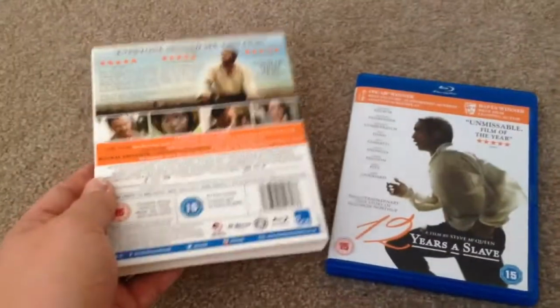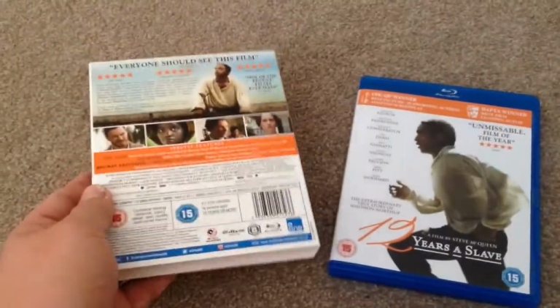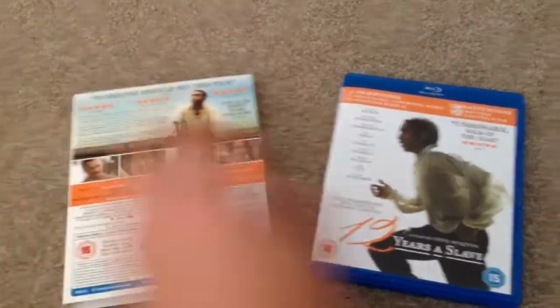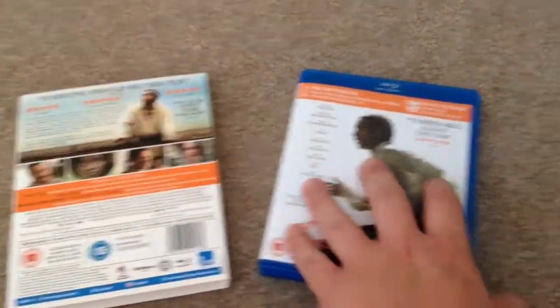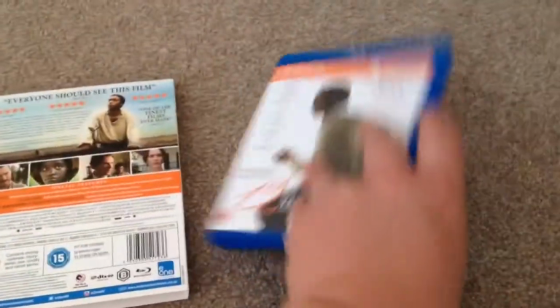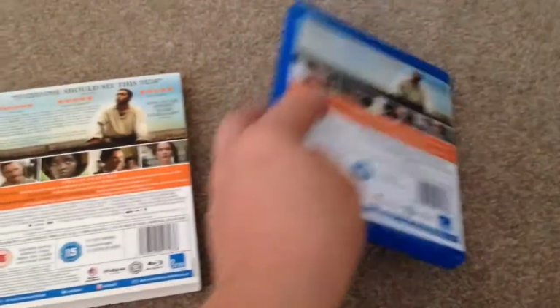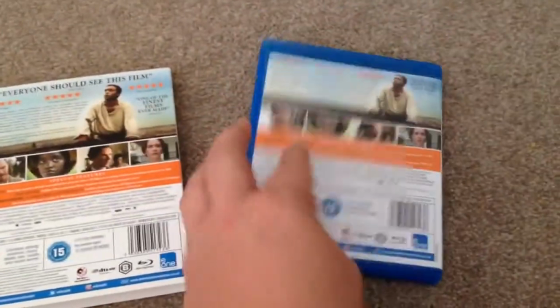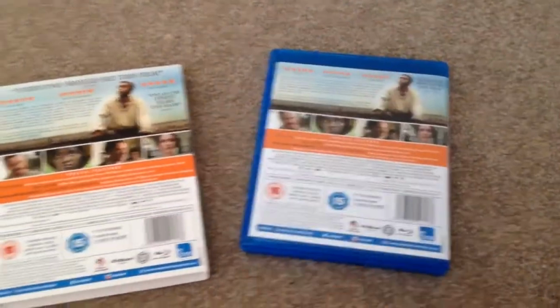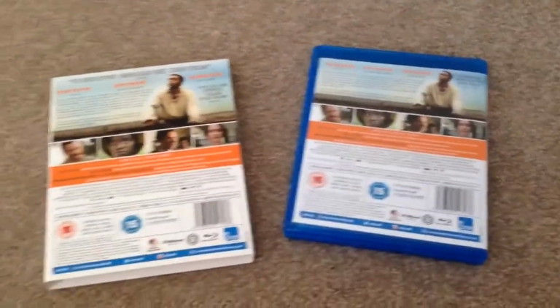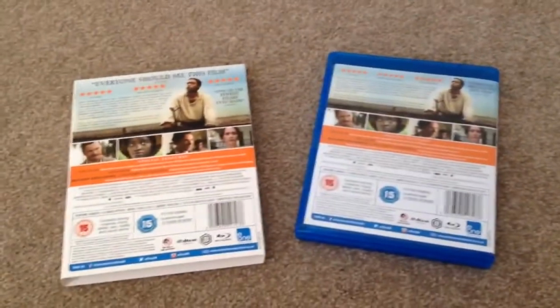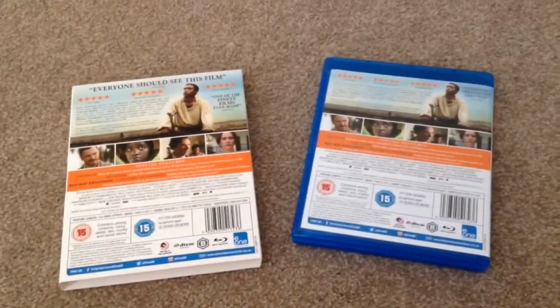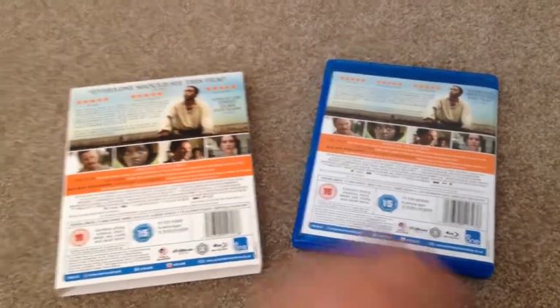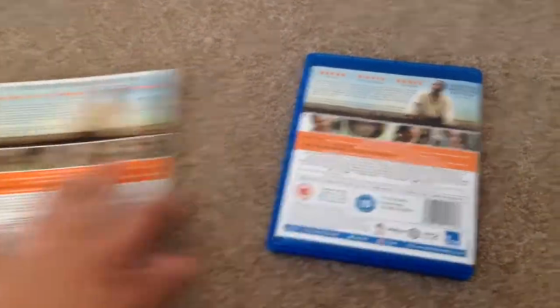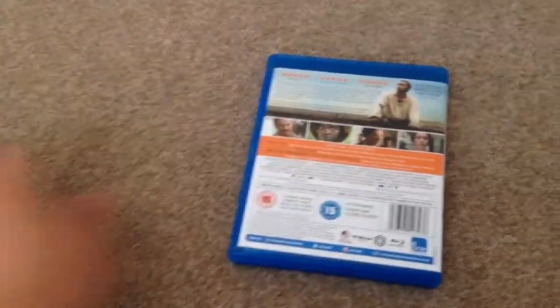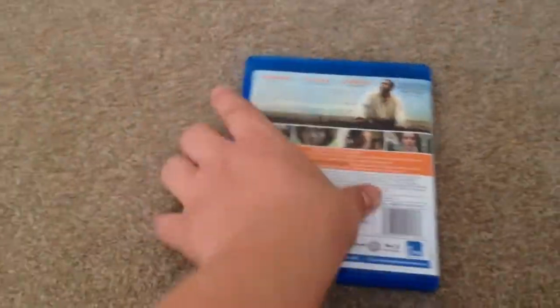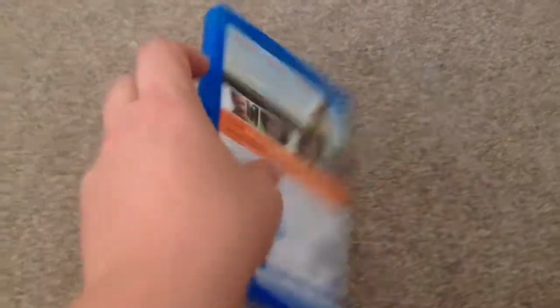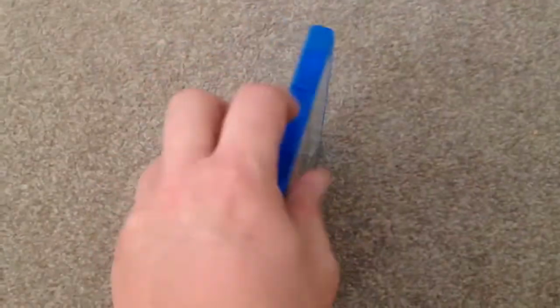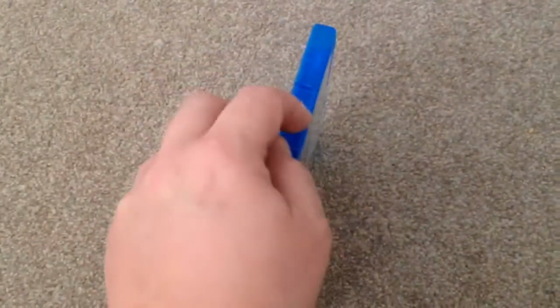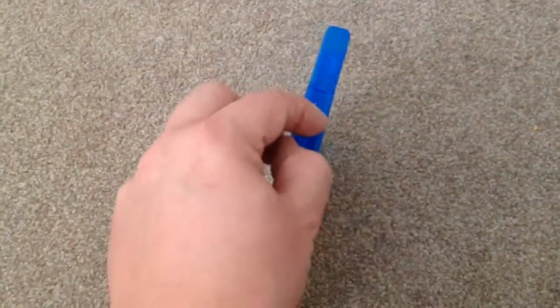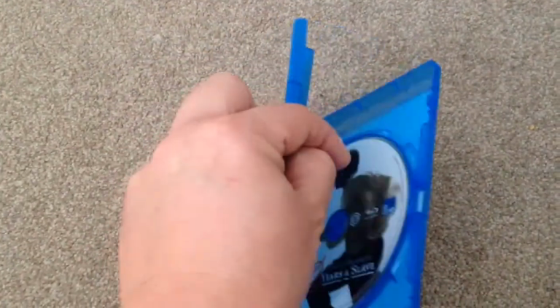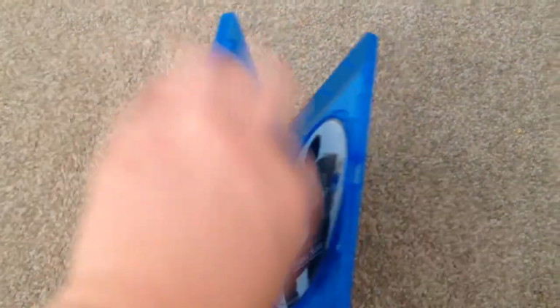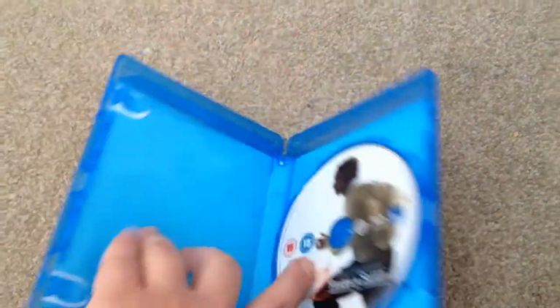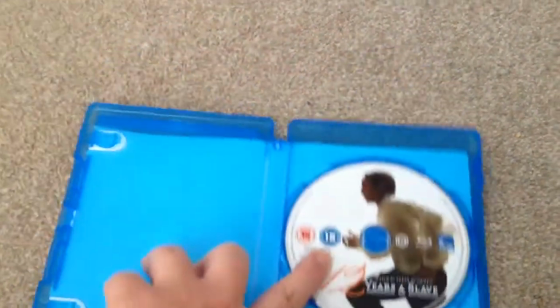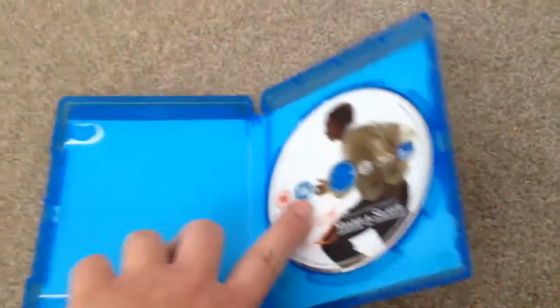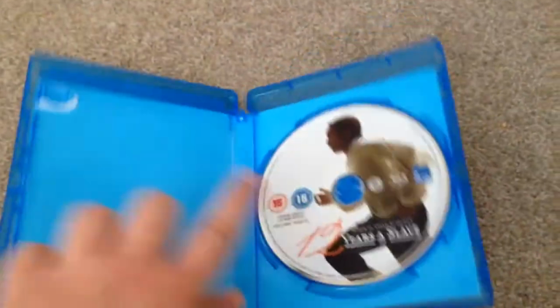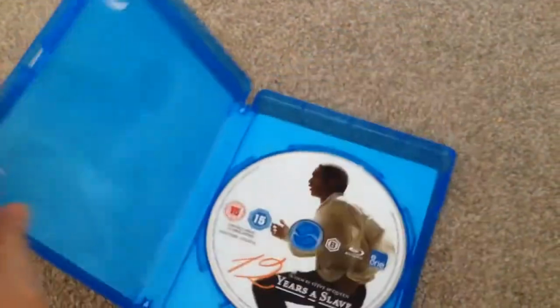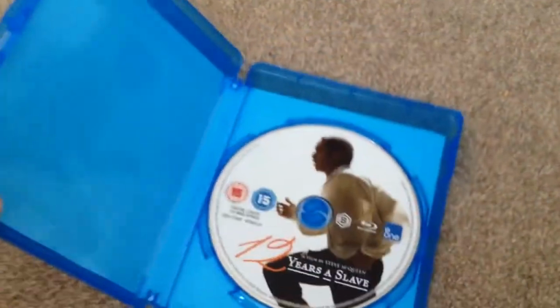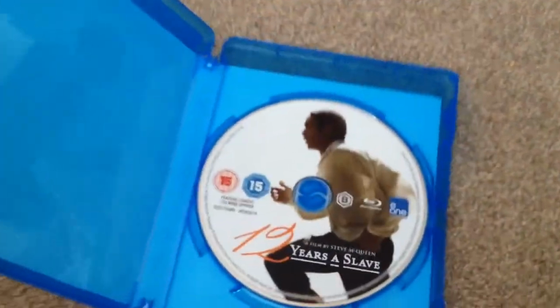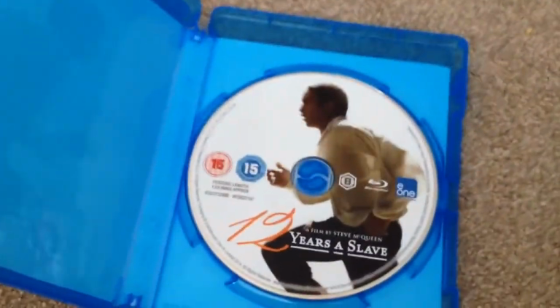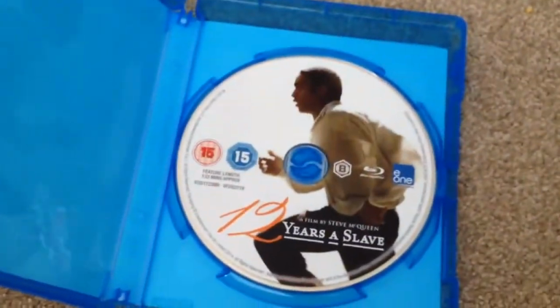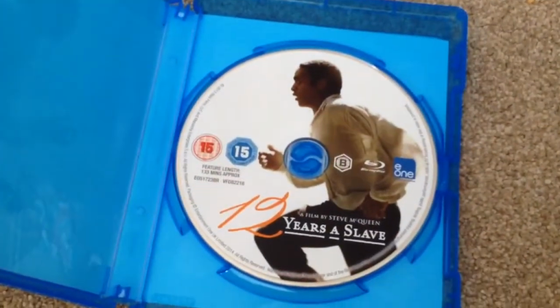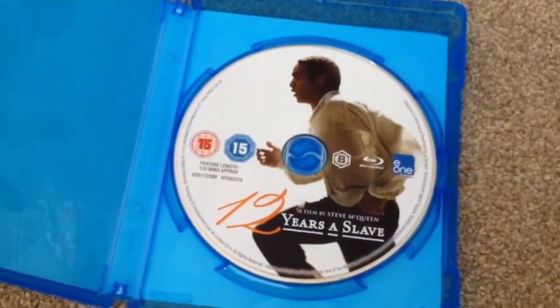I've removed the slip case and as you can see the artwork is the same. Opening it up, inside we have the Blu-ray disc.